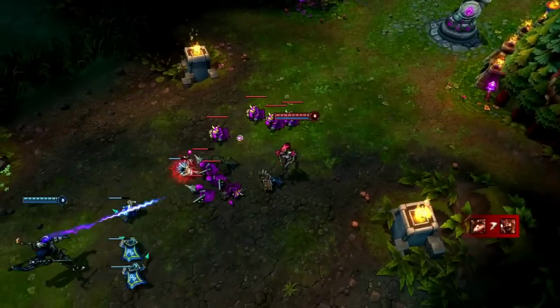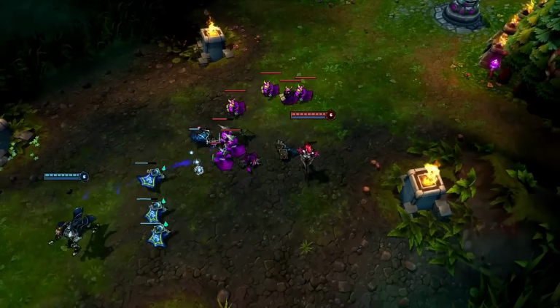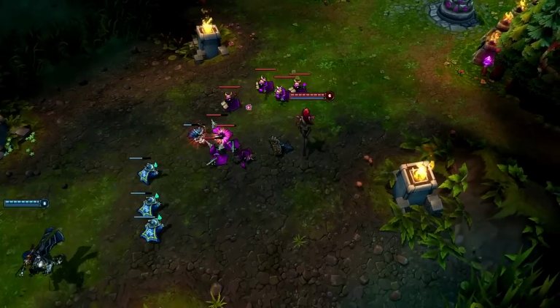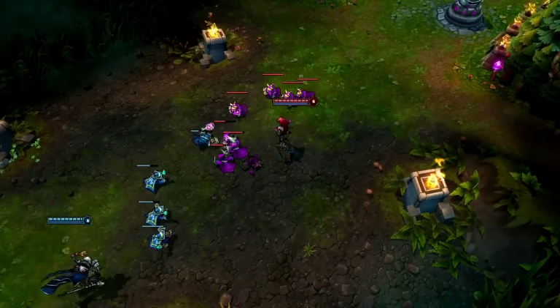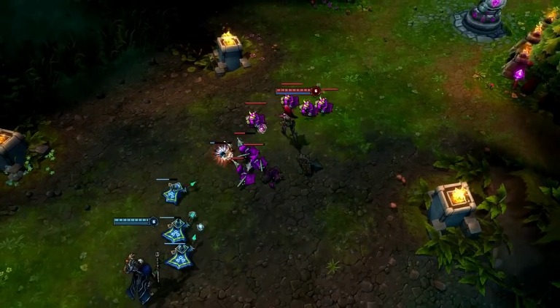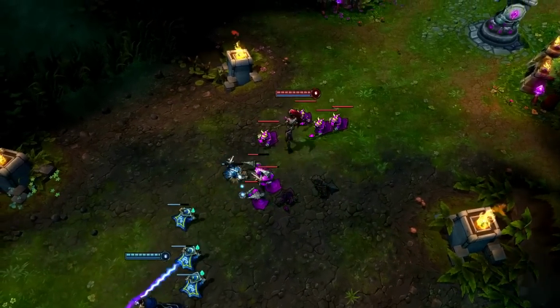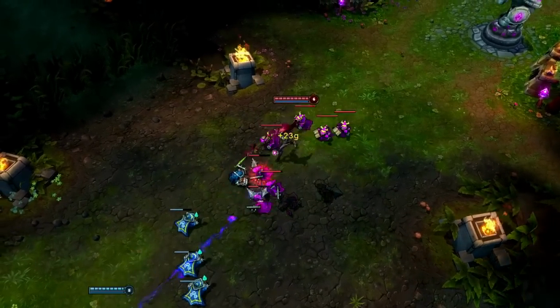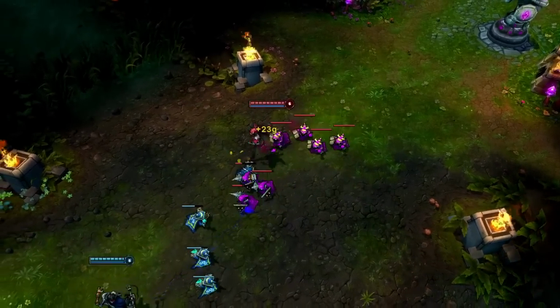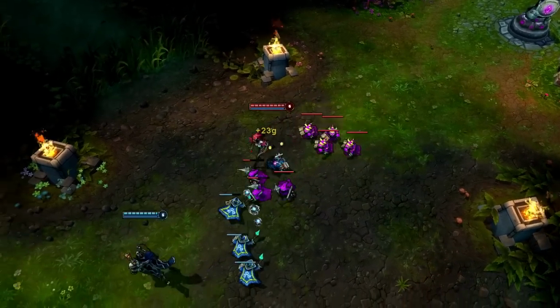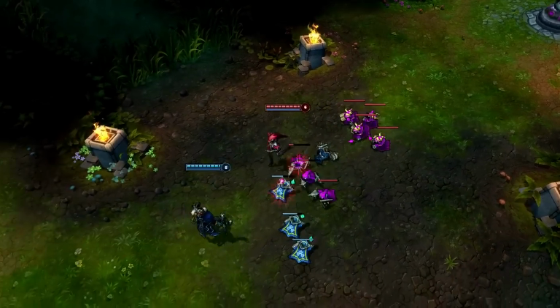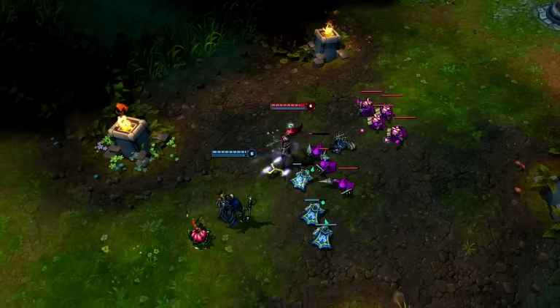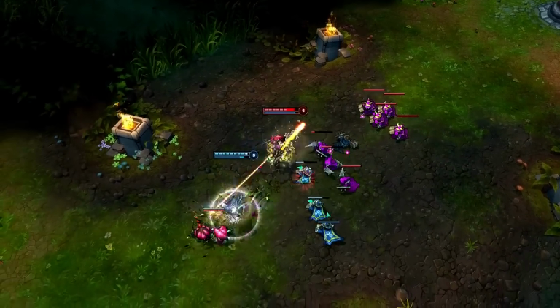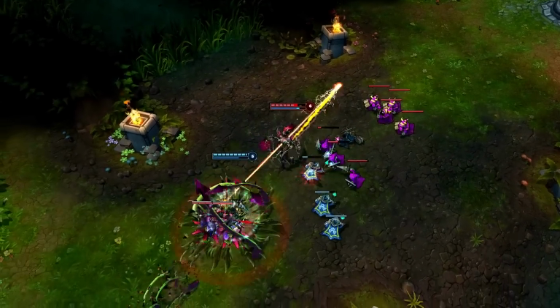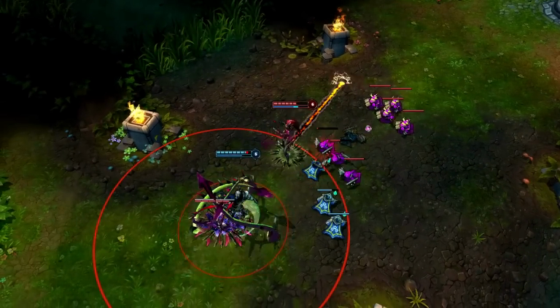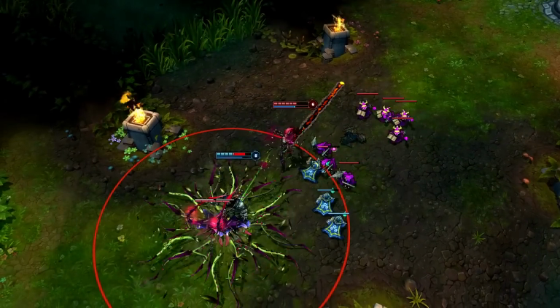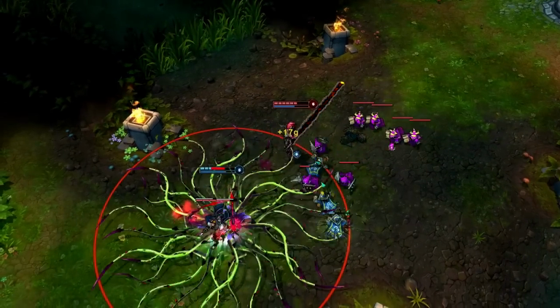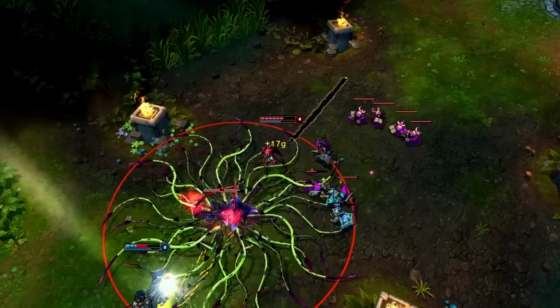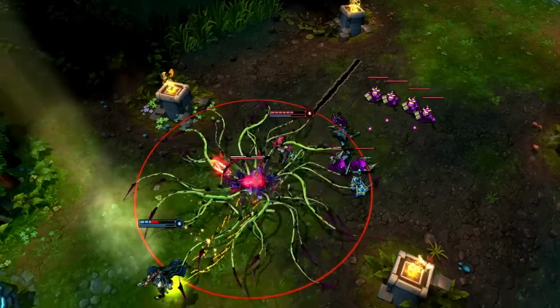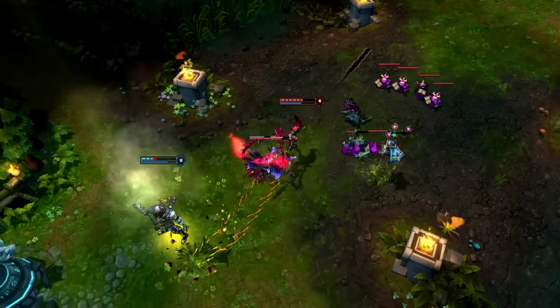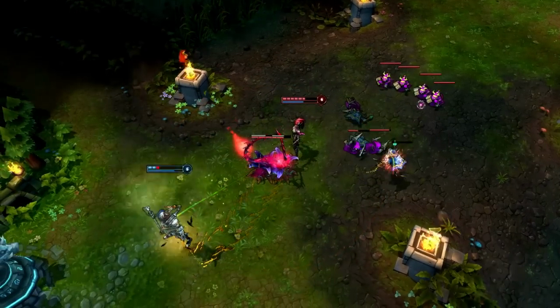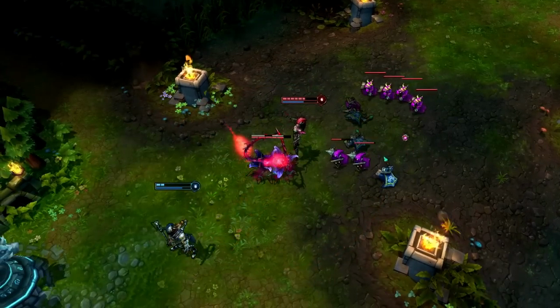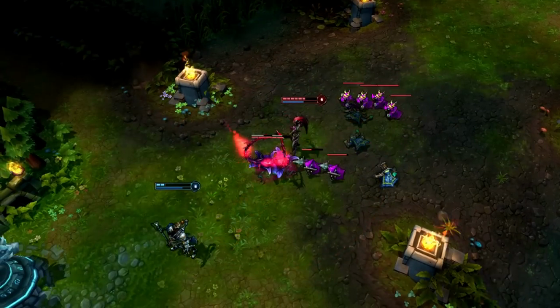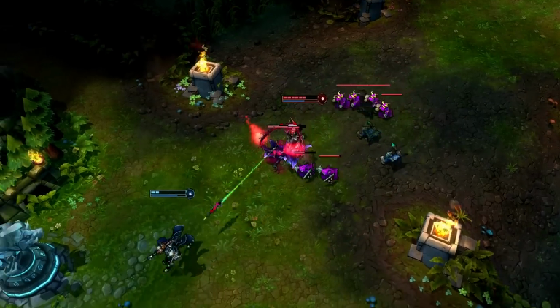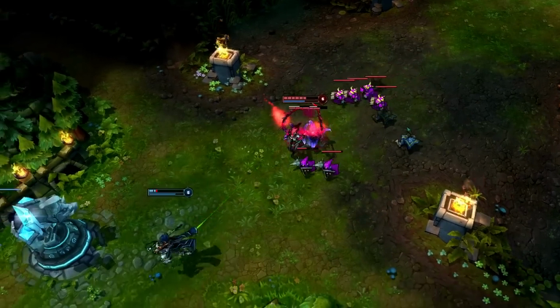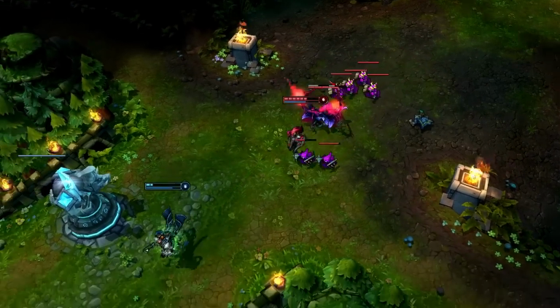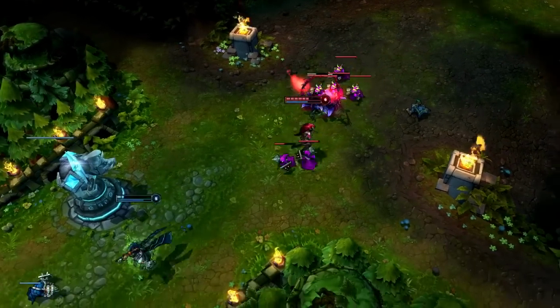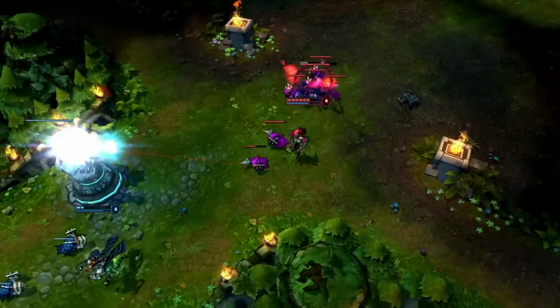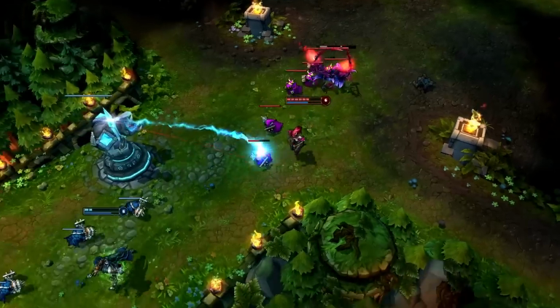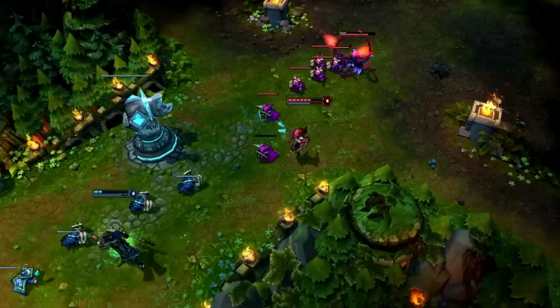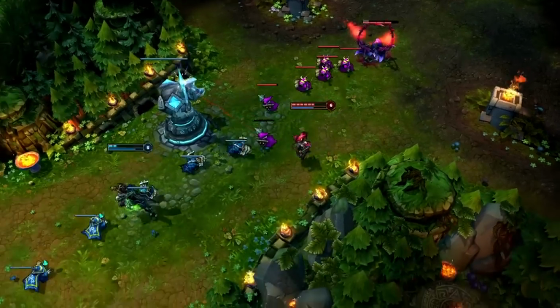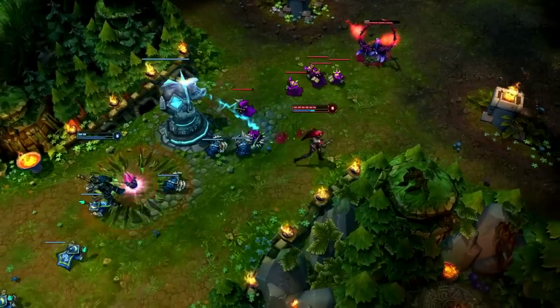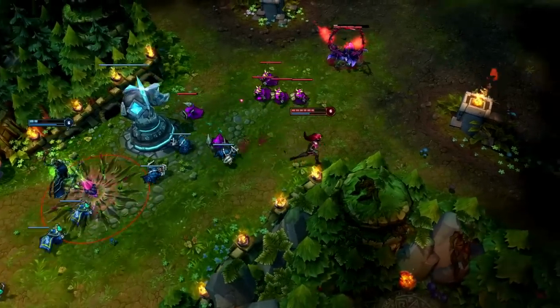At level 6, Zyra's burst is phenomenal. Grasping Roots into Deadly Bloom deals incredible damage and holds him in place for the knockup from Stranglethorns. If Victor hadn't flashed, or if Zyra had summoned Thorn Spitters instead, it was an easy kill.